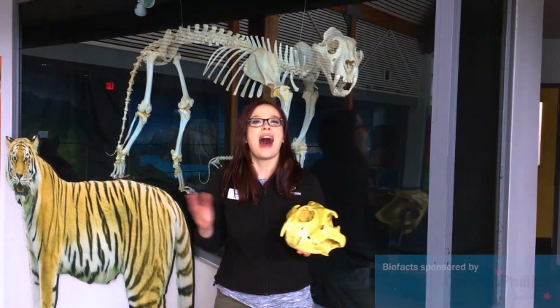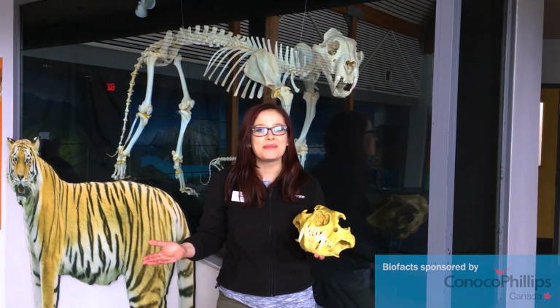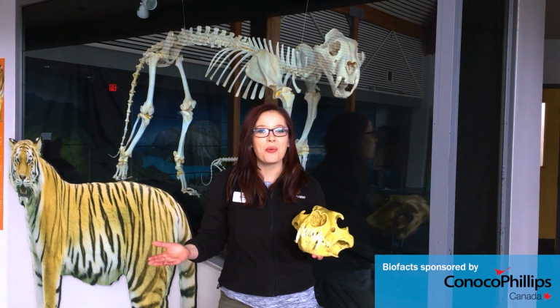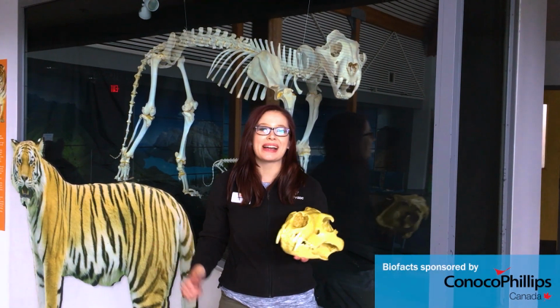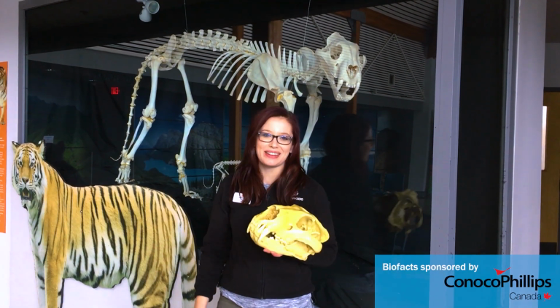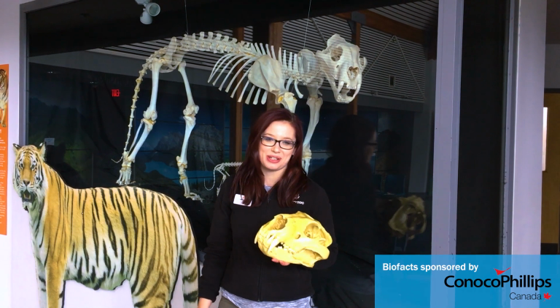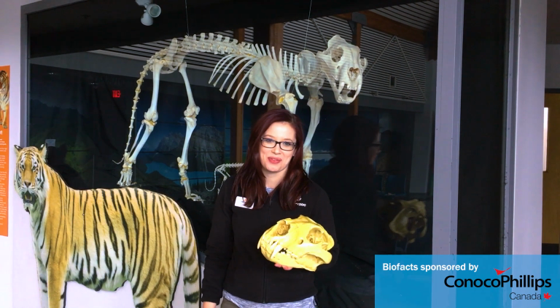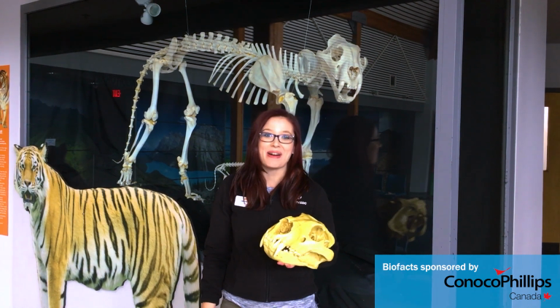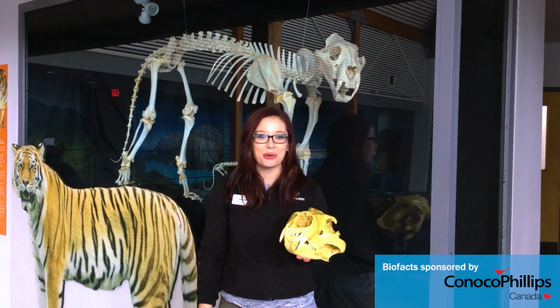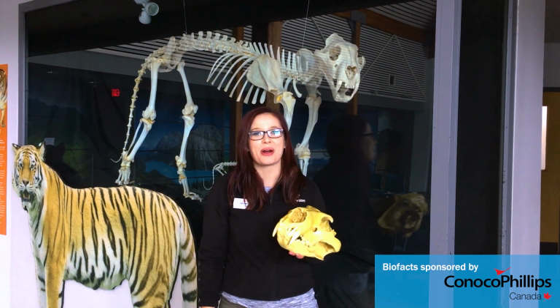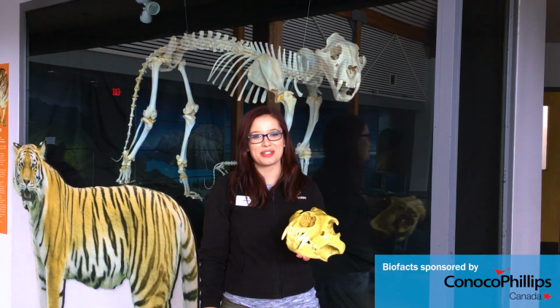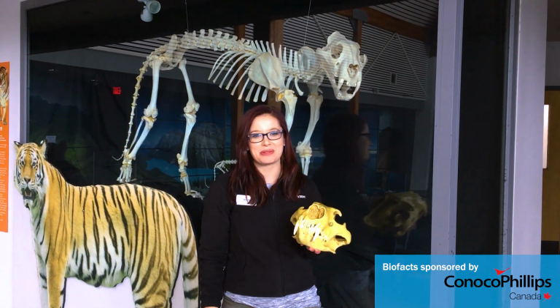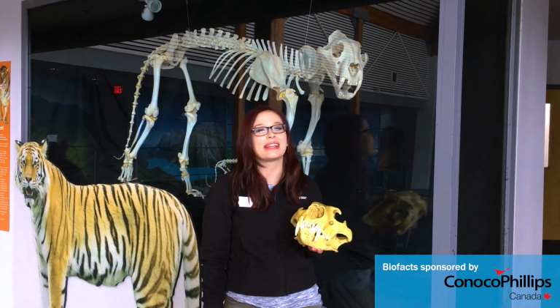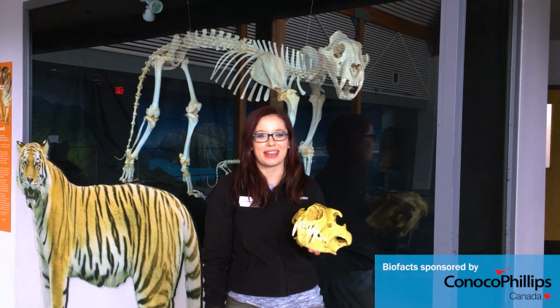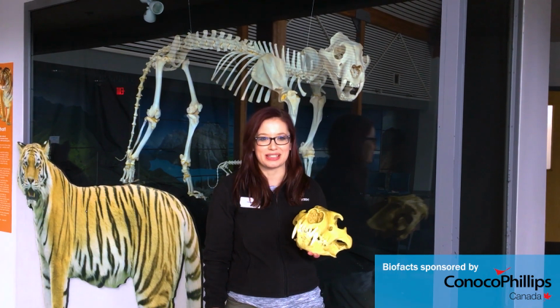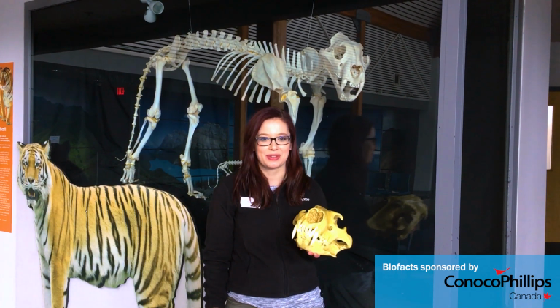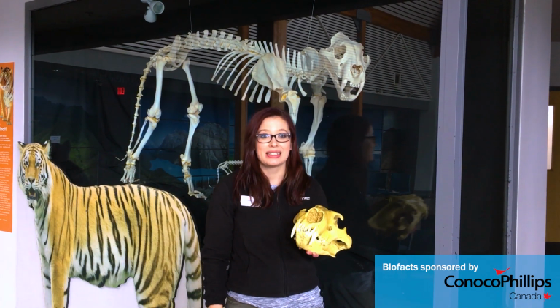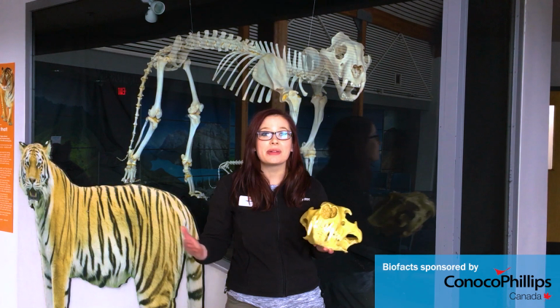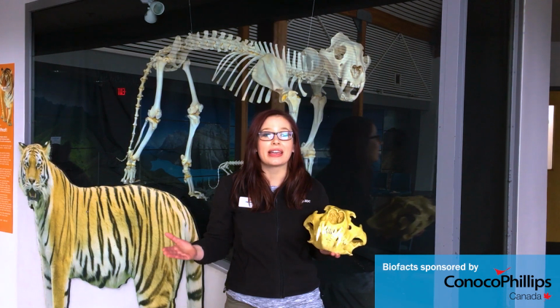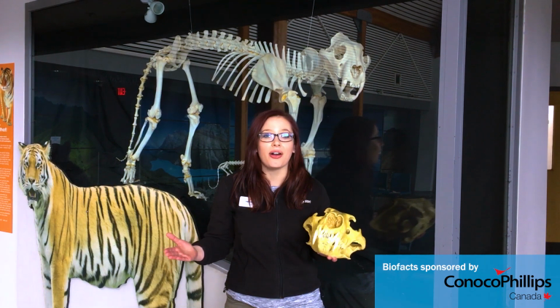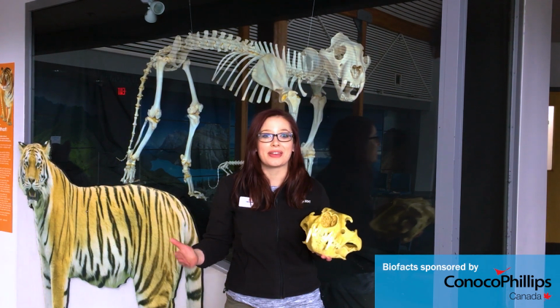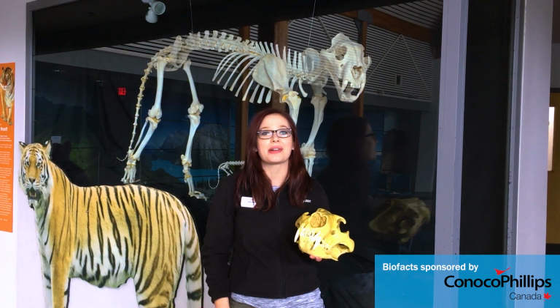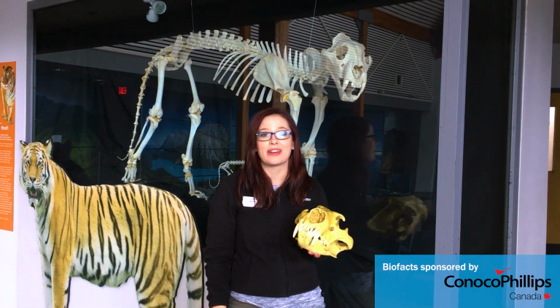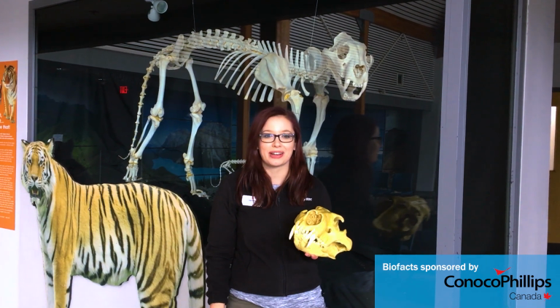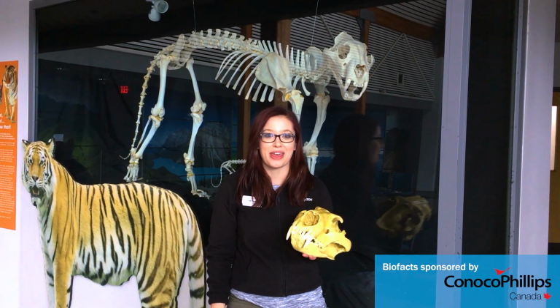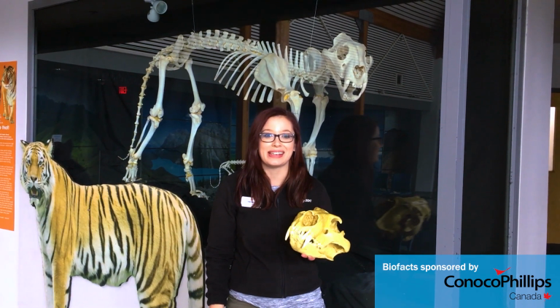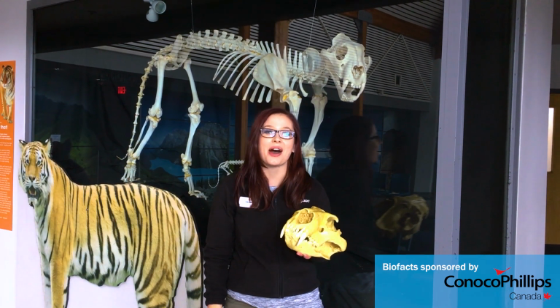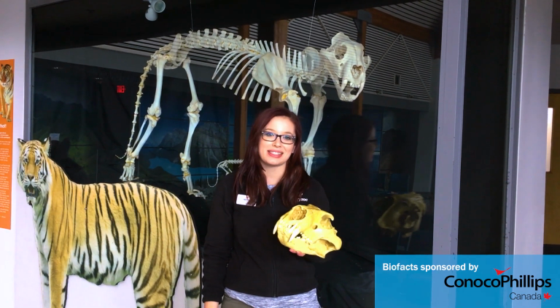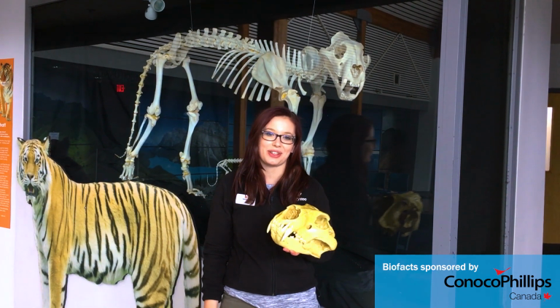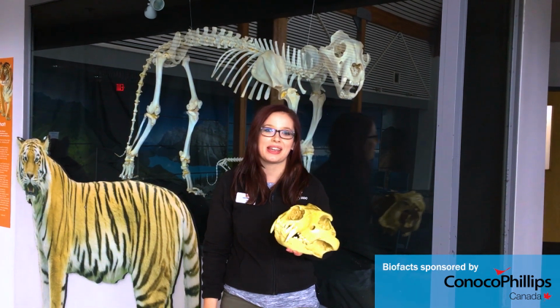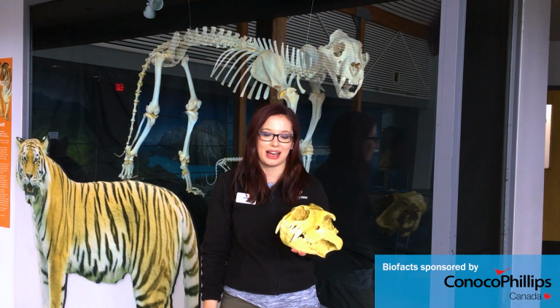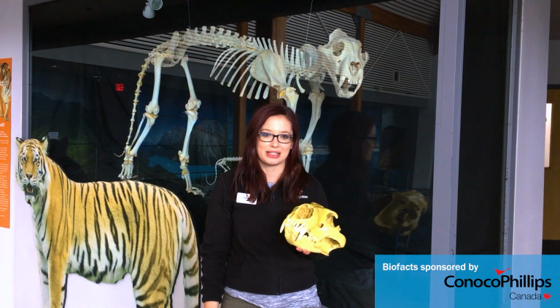Hi everybody! Welcome back to the Daily Dose at Home. My name is Lauren and I'm part of the Visitor Engagement Department here at the Calgary Zoo. Today we've been talking all about giving animals the veterinary care that they need to be healthy and successful here at the Calgary Zoo.